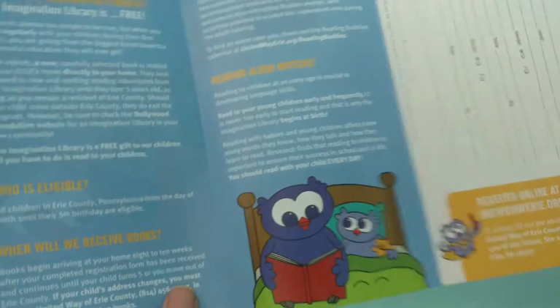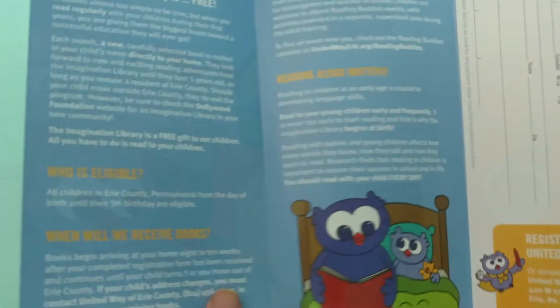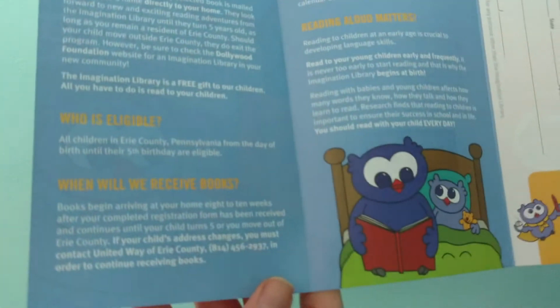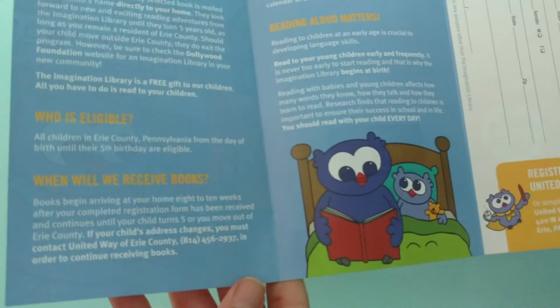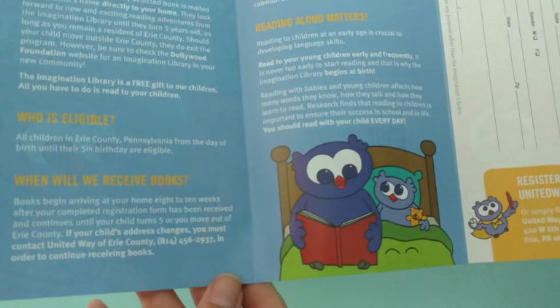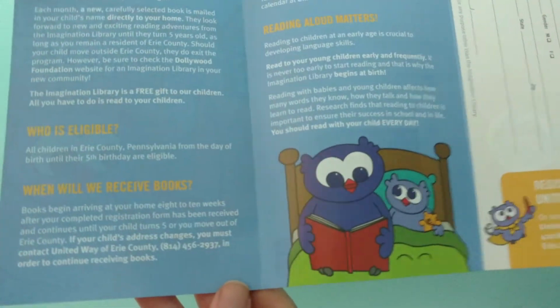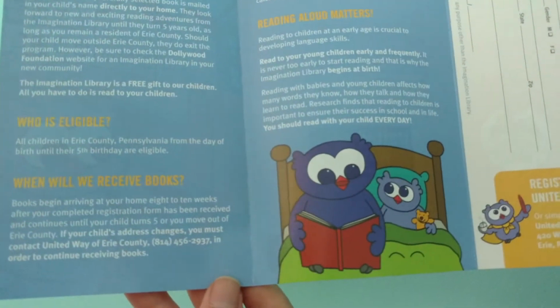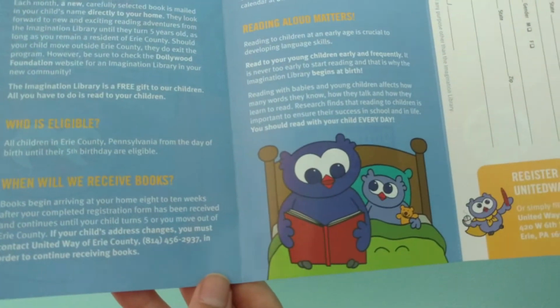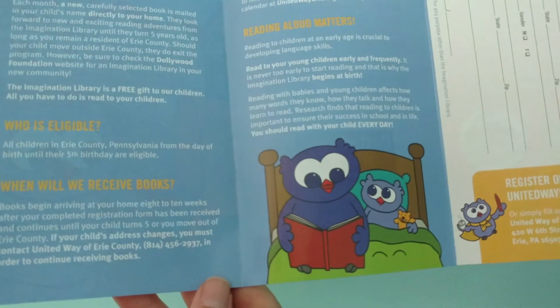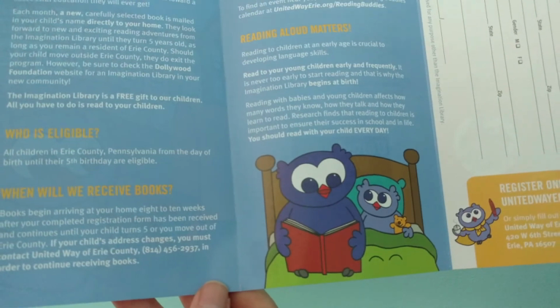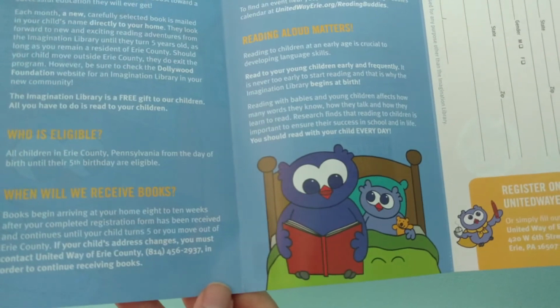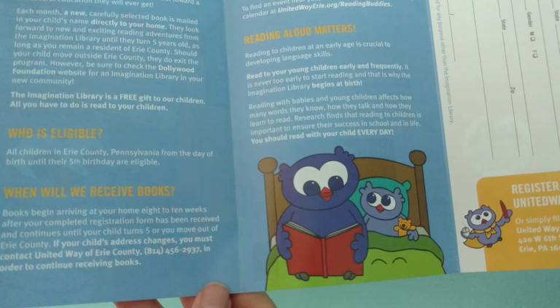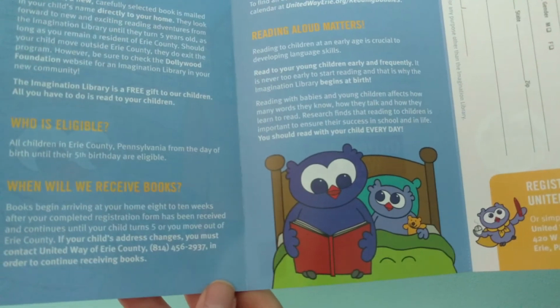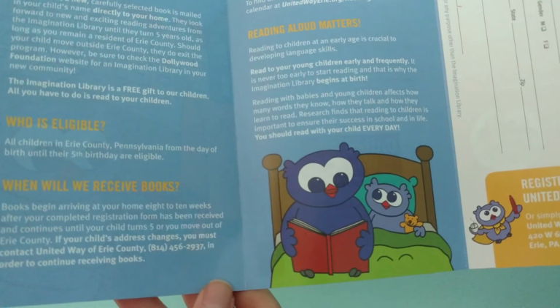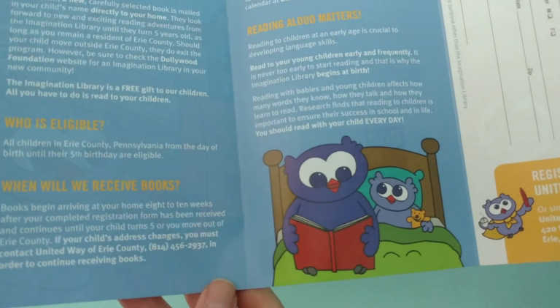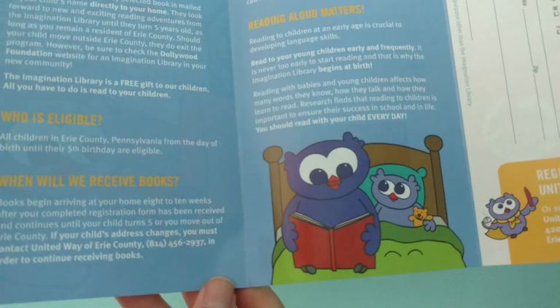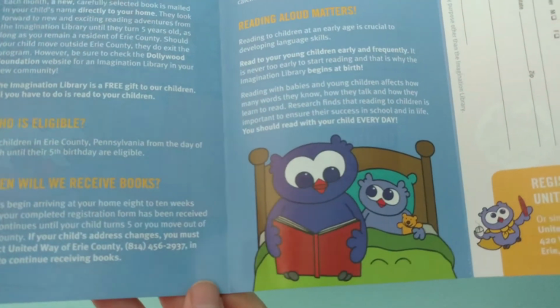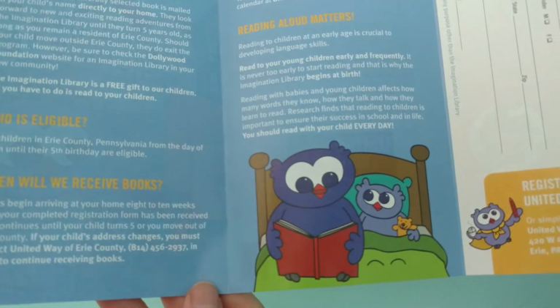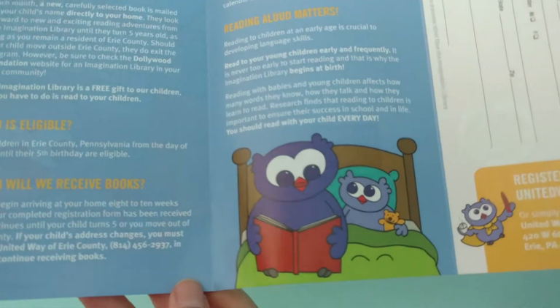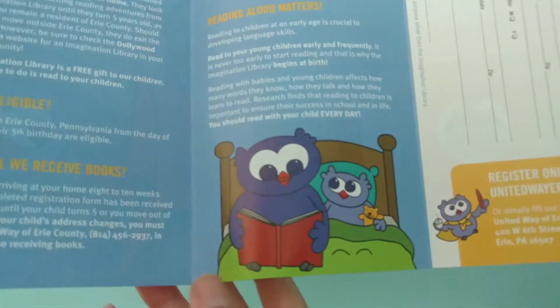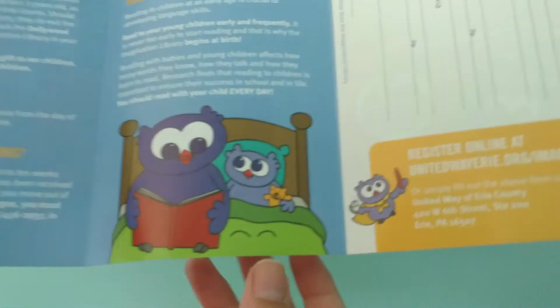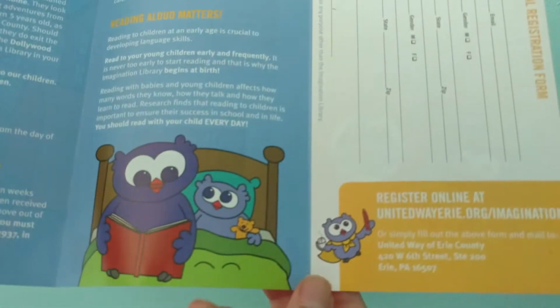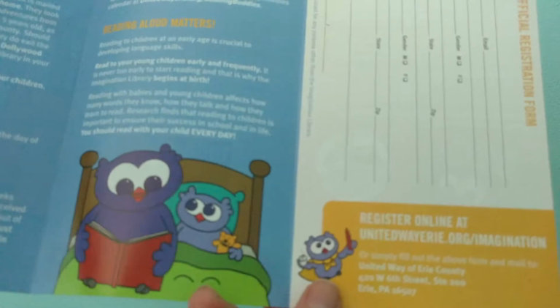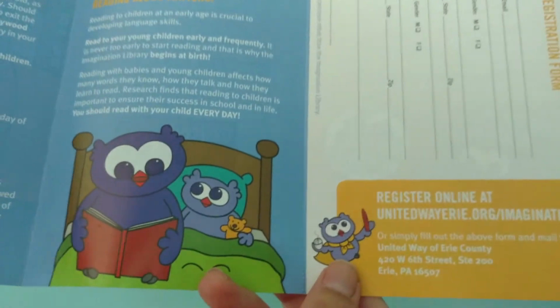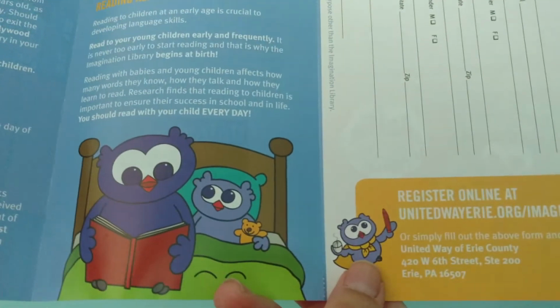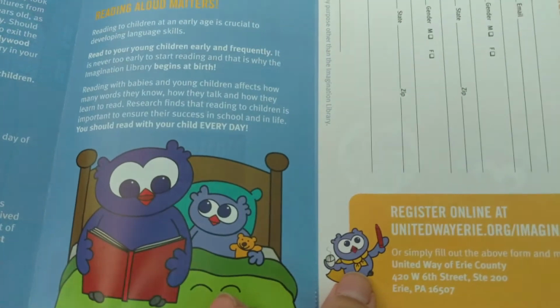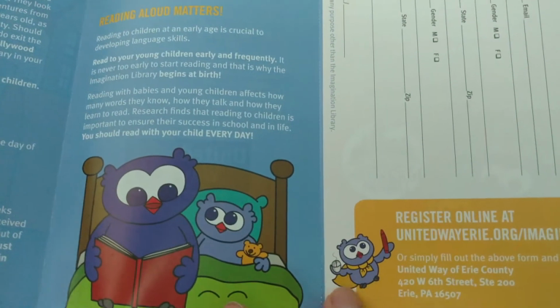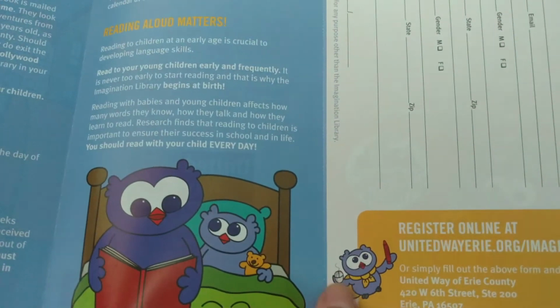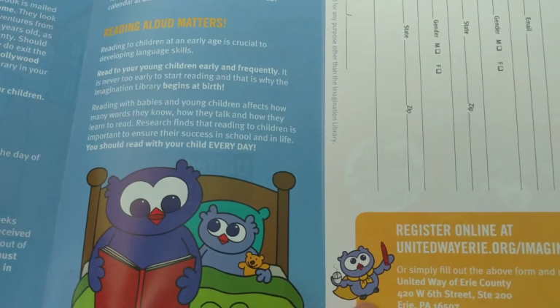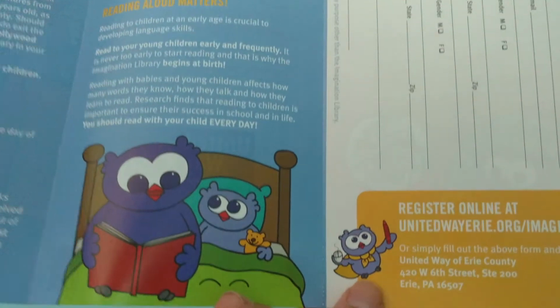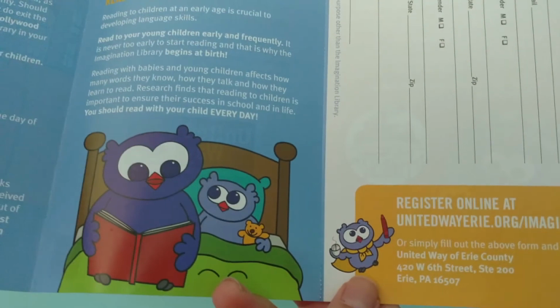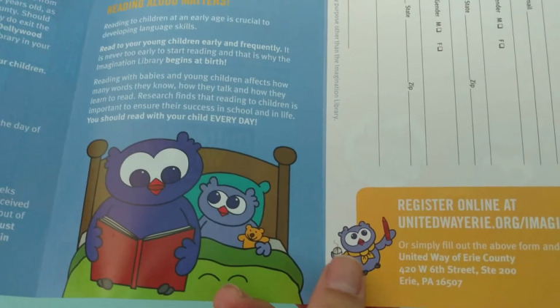And then here's the parent owl and the little owl, and the parent owl's reading a bedtime story. And then this little owl has a little cape and he's playing pretend.